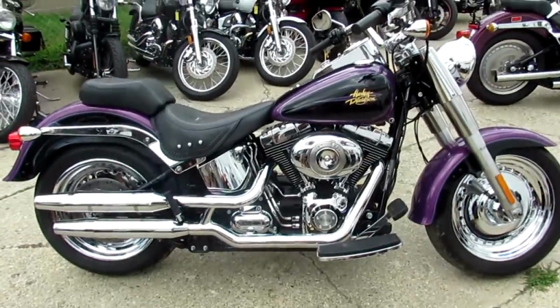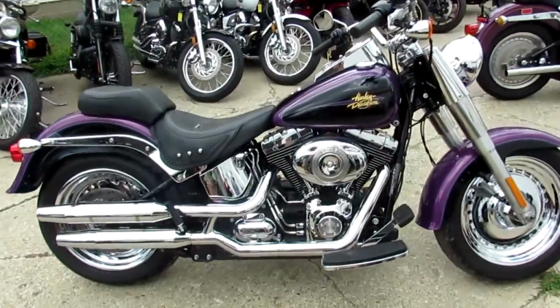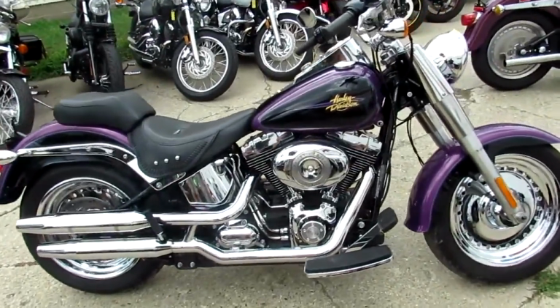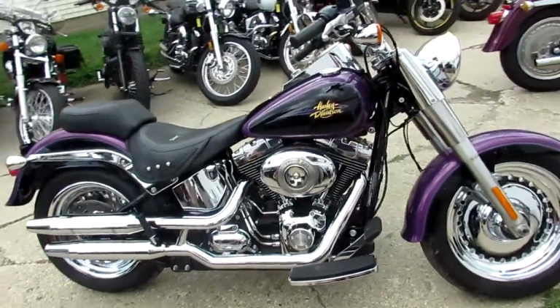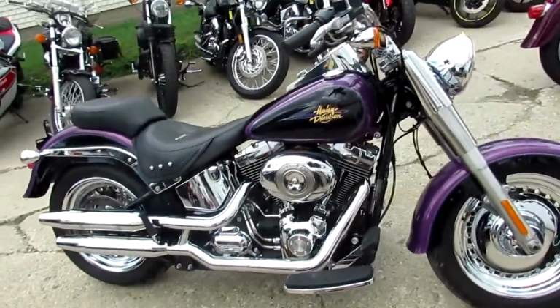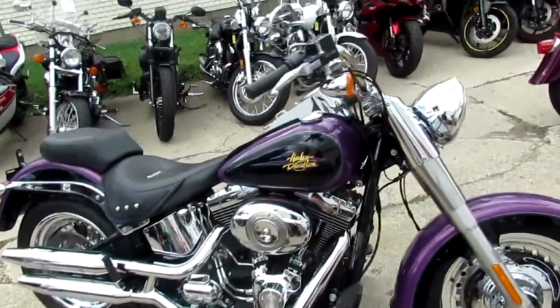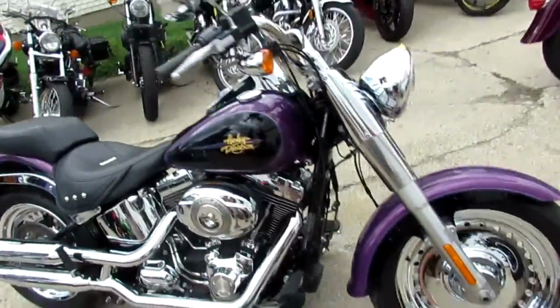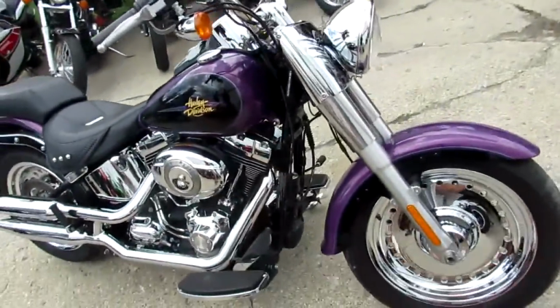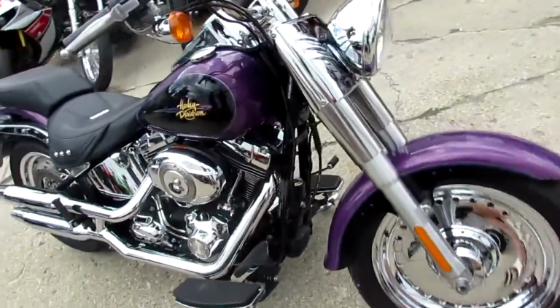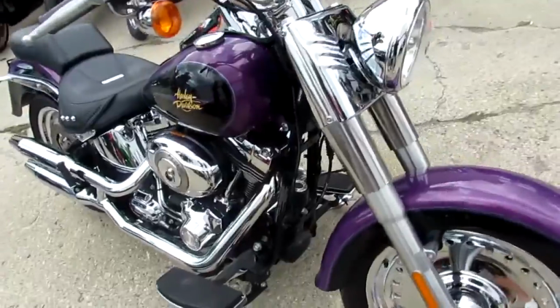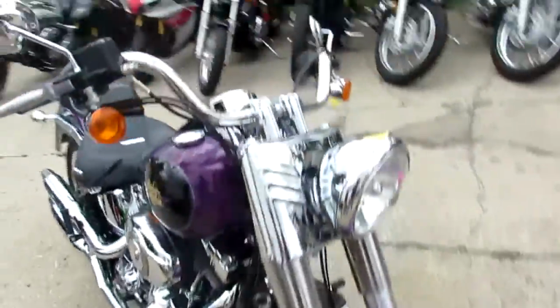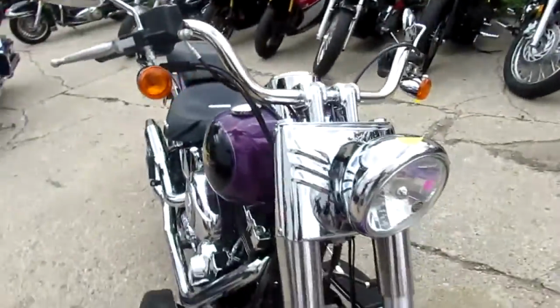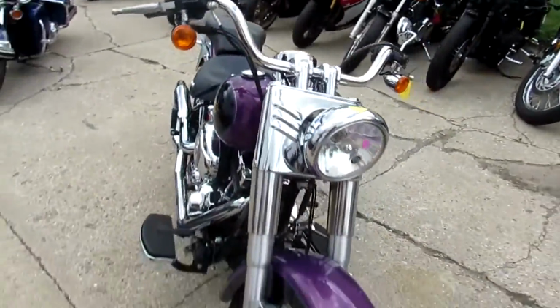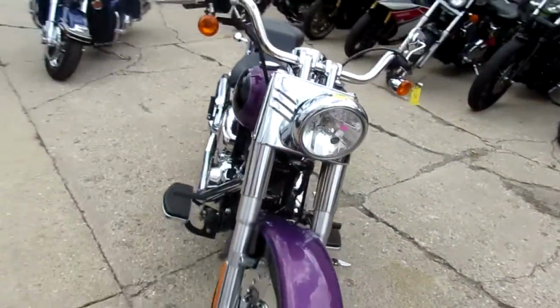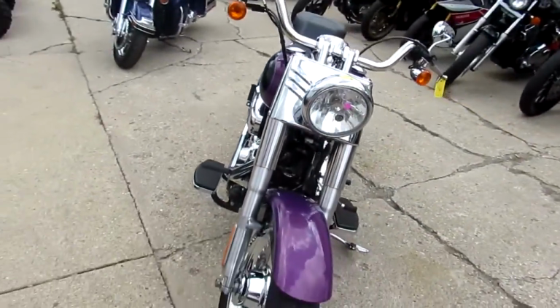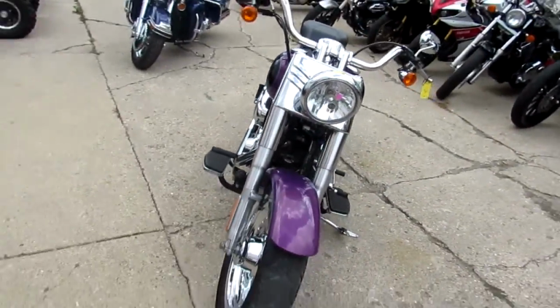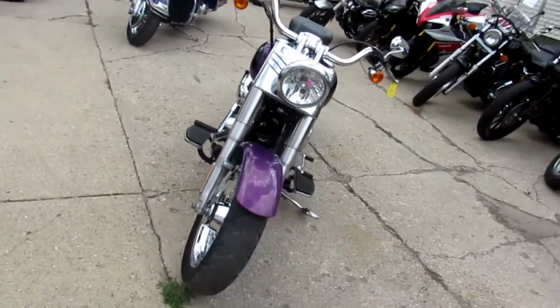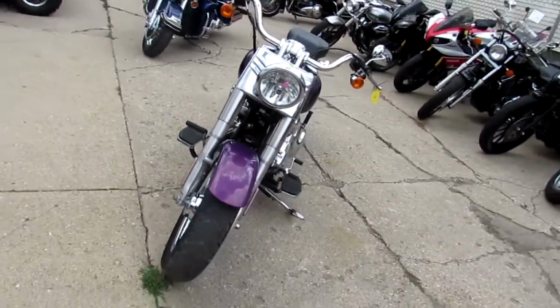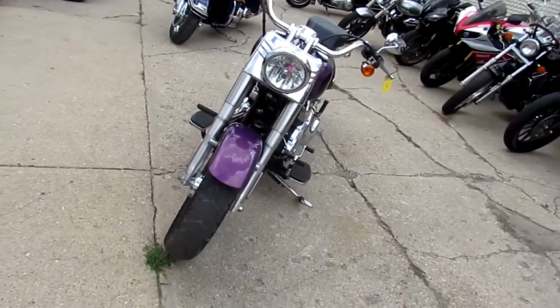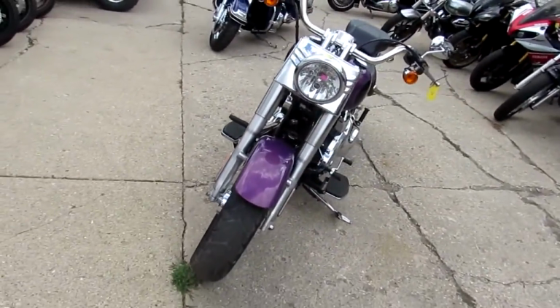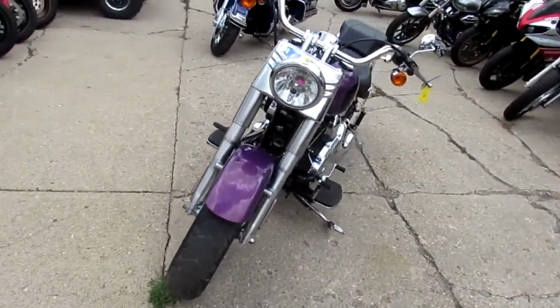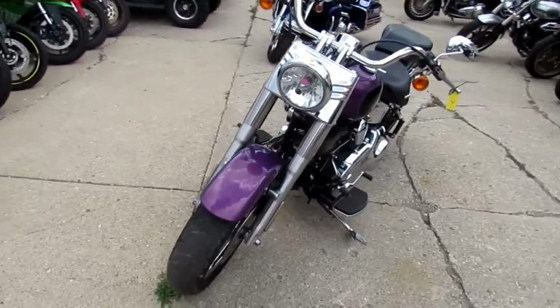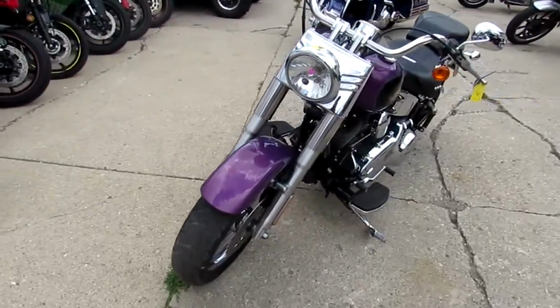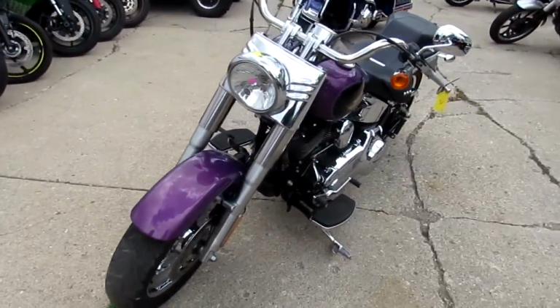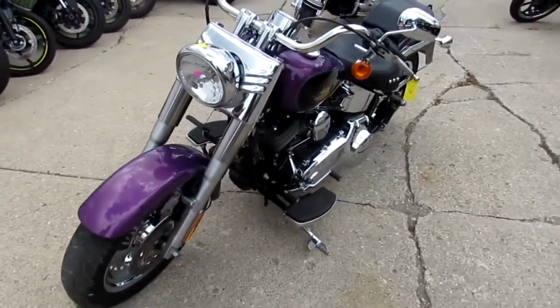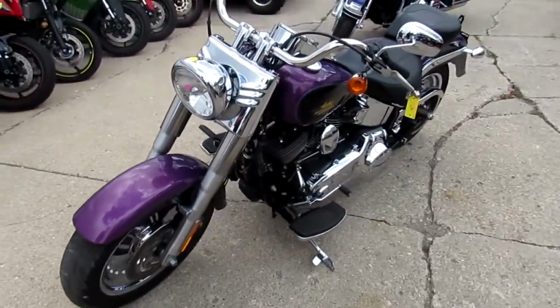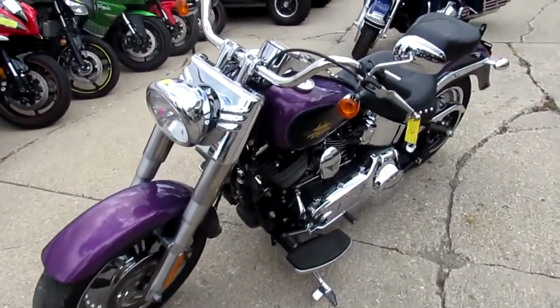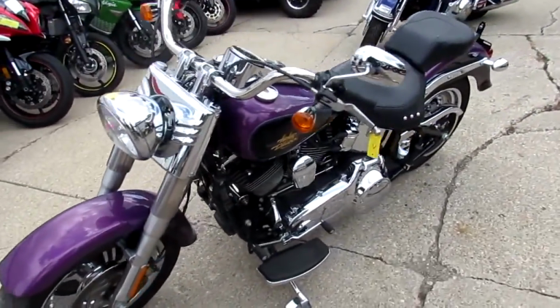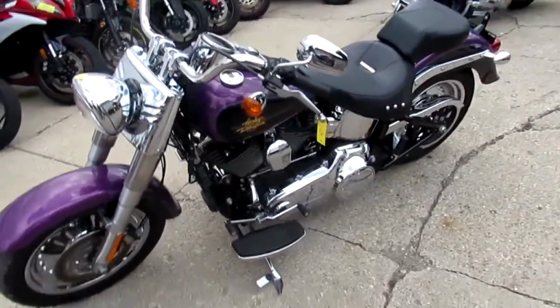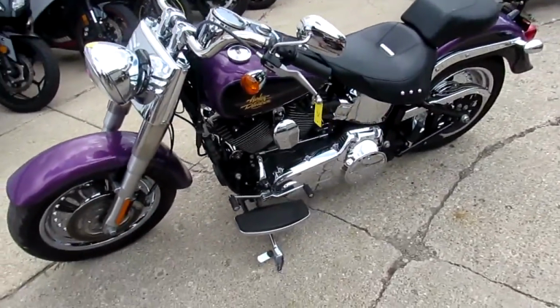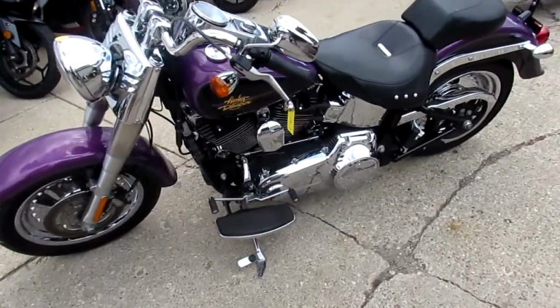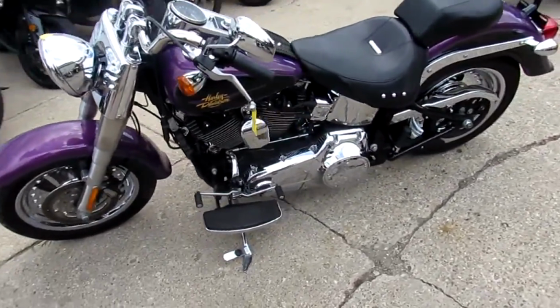Approval Powersports doing some videos on our used Harleys. We just got two semi-loads in. This one's a 2011 Harley-Davidson Fatboy FLSTF. This bike only has 10,011 miles. We got this thing priced right — it's not going to be here long. $10,500.